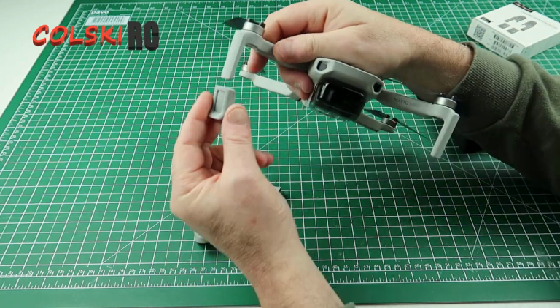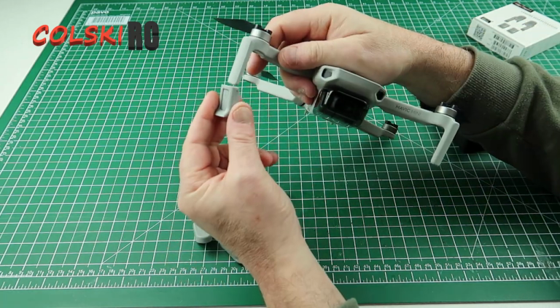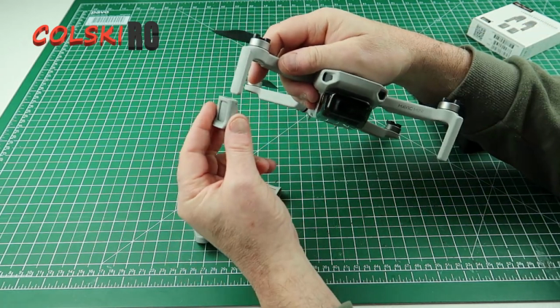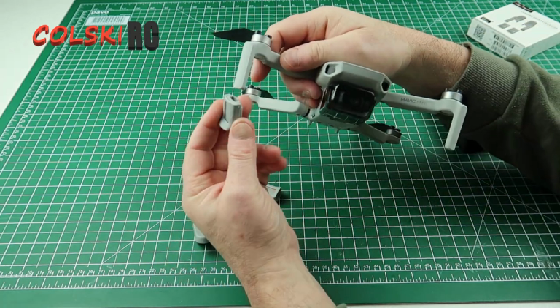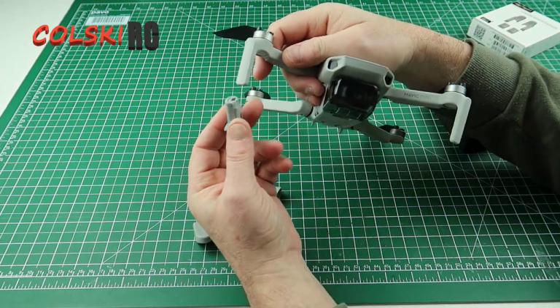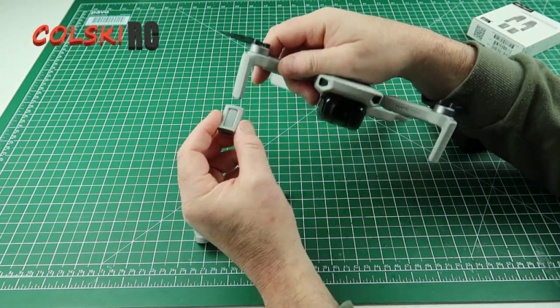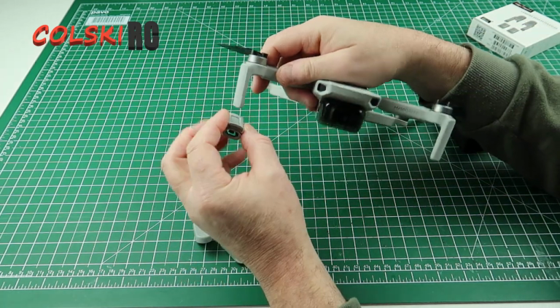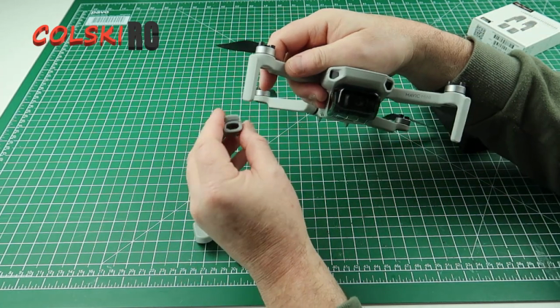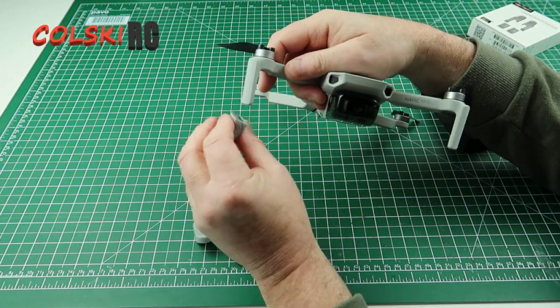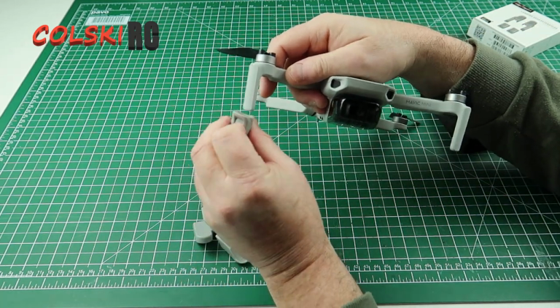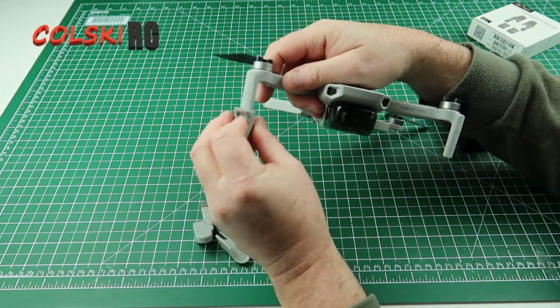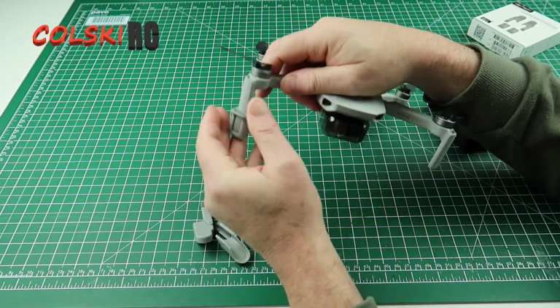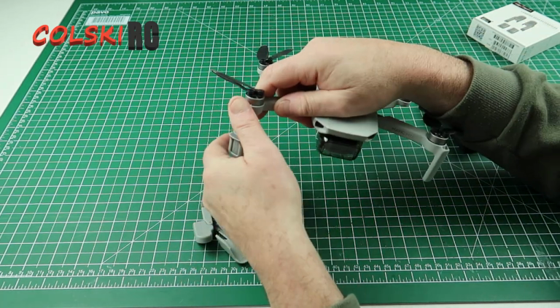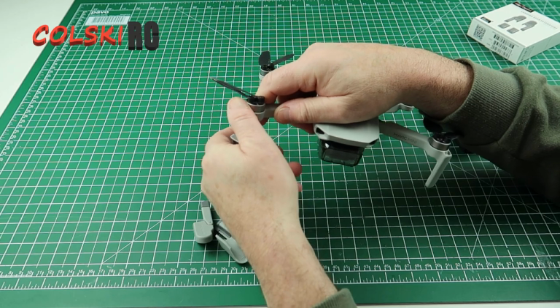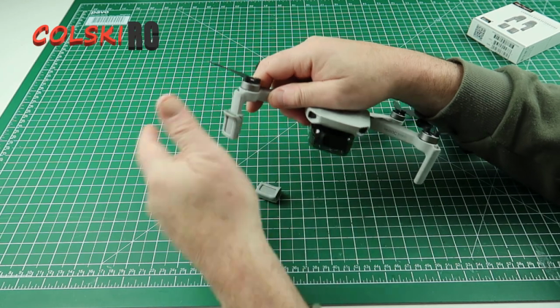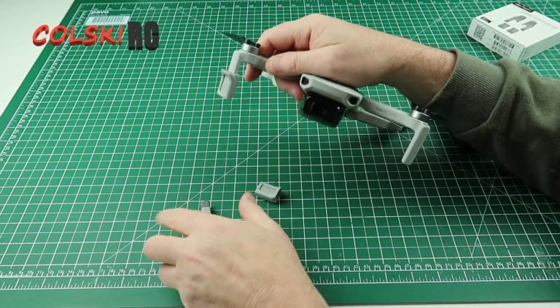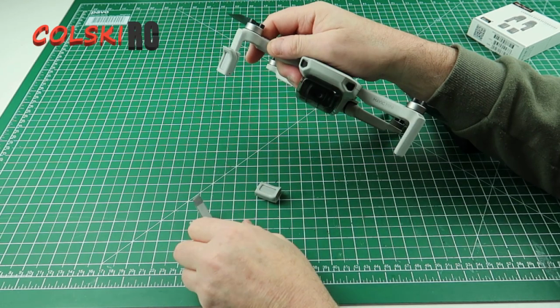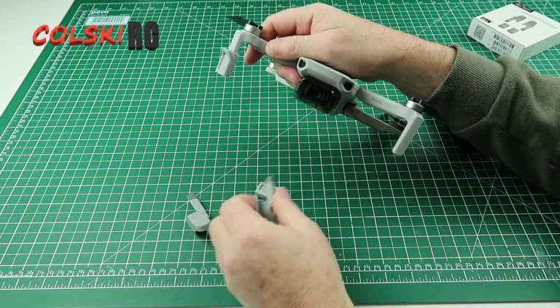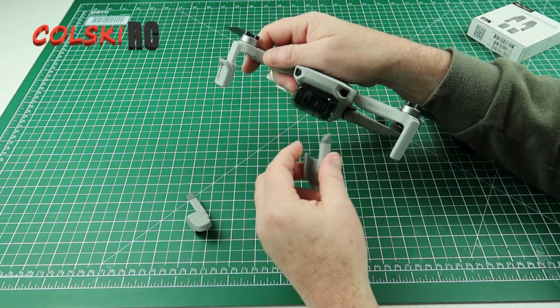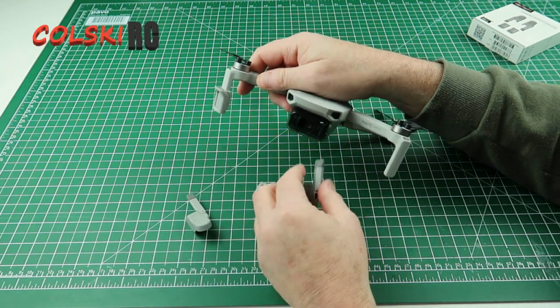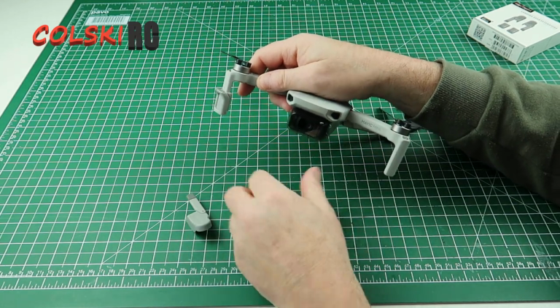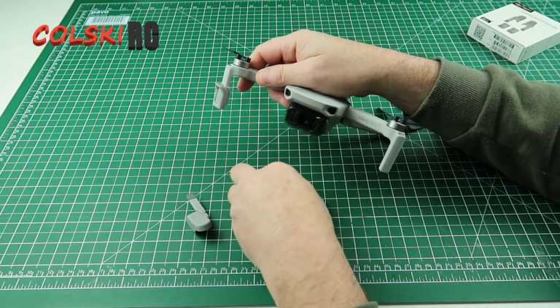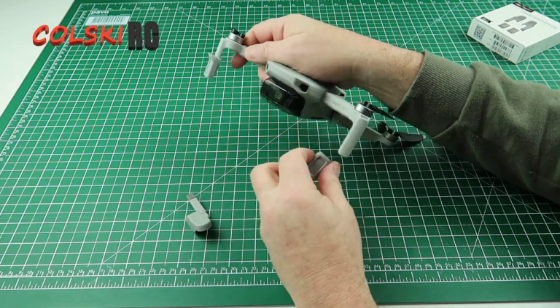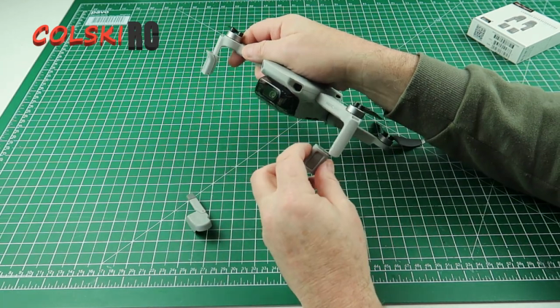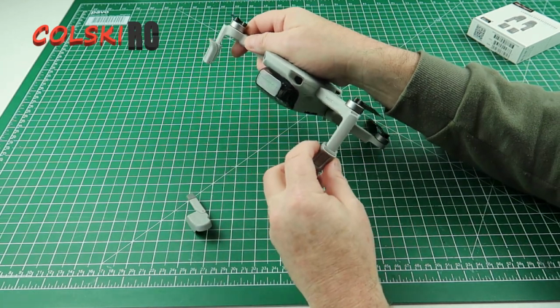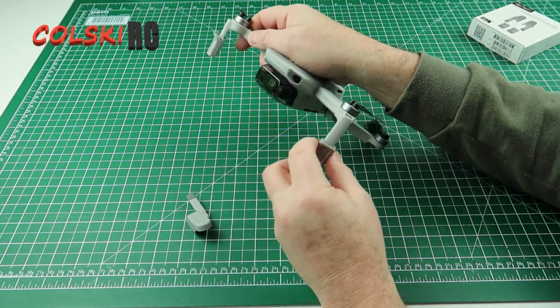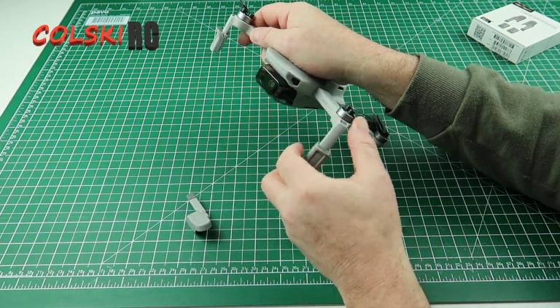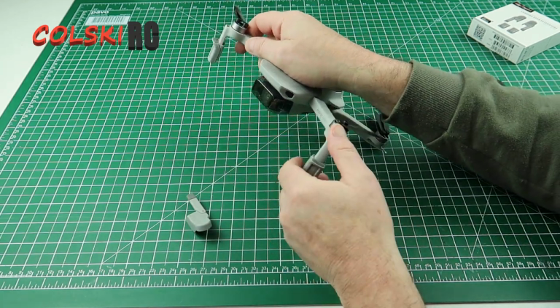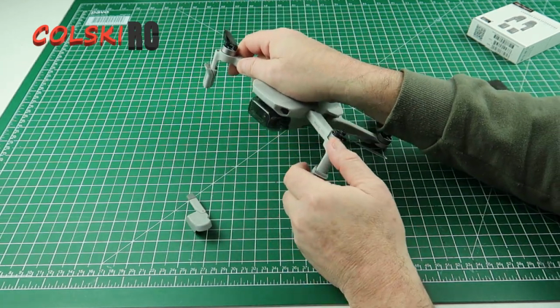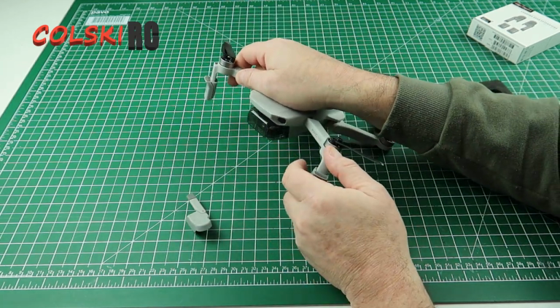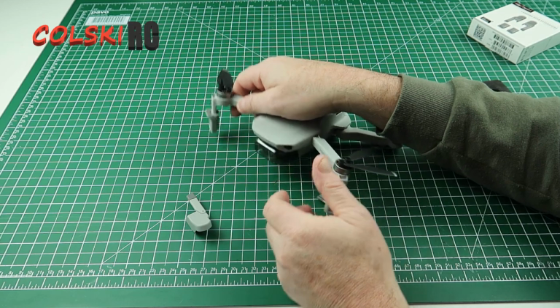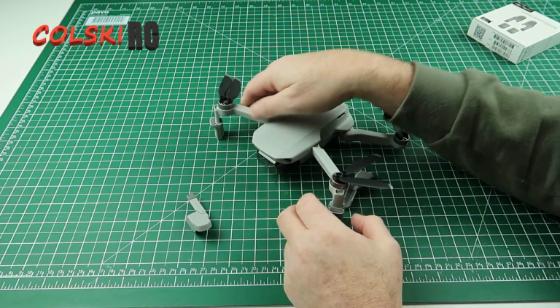The front ones simply push on like that. That's how easy it is to push them on, and obviously you can take them off just as easily.